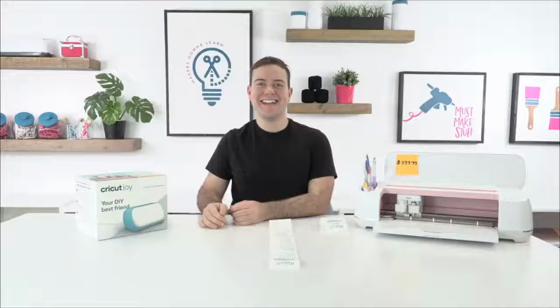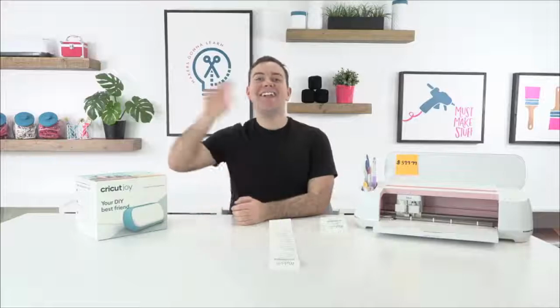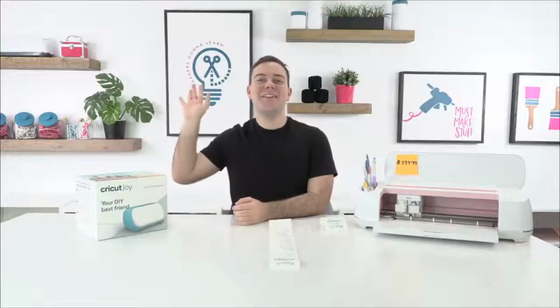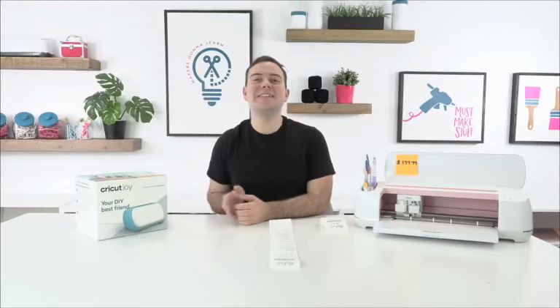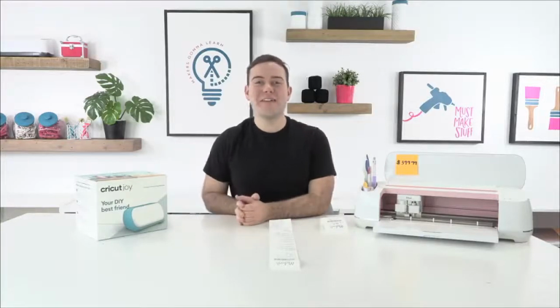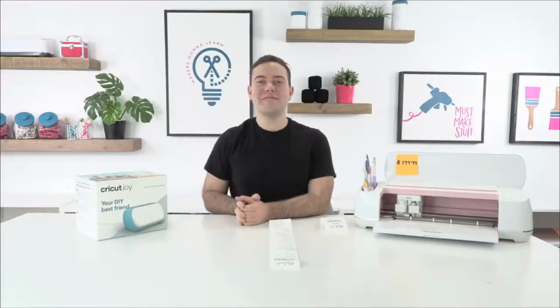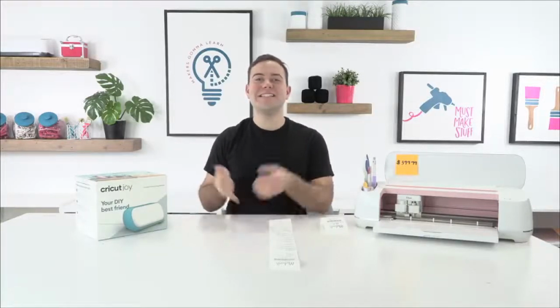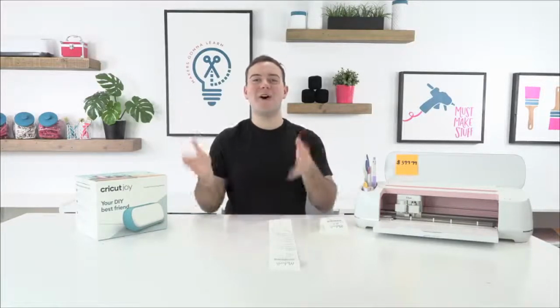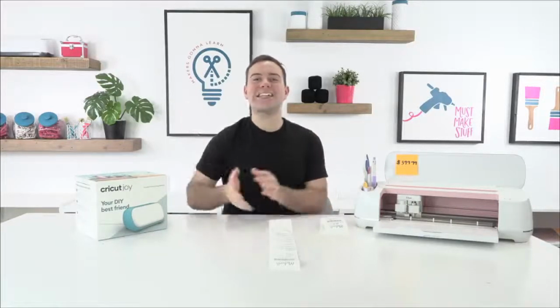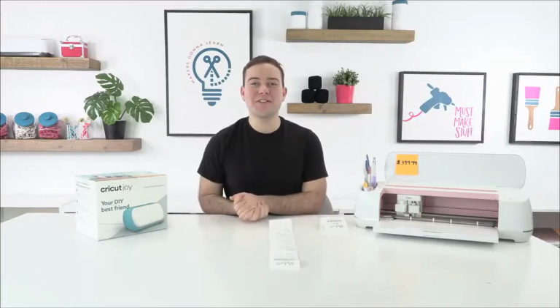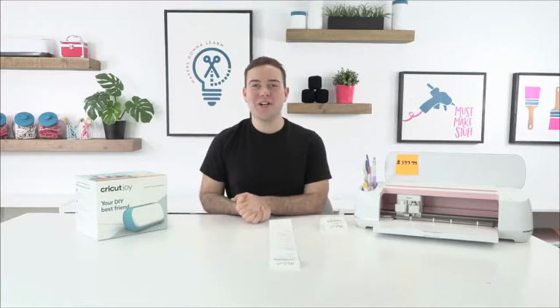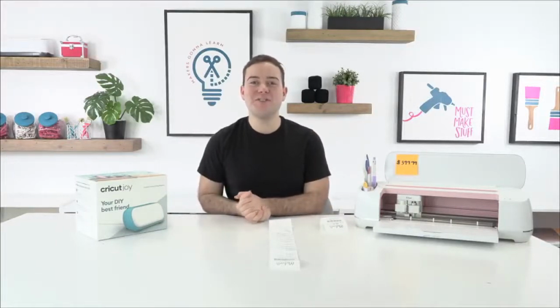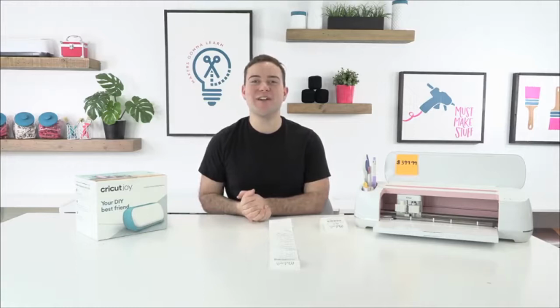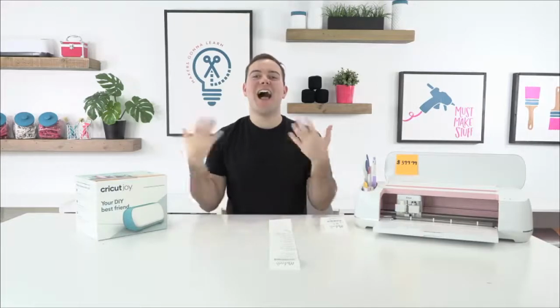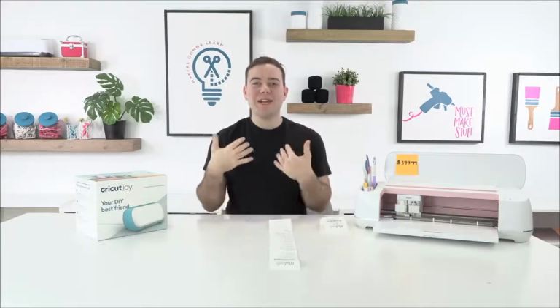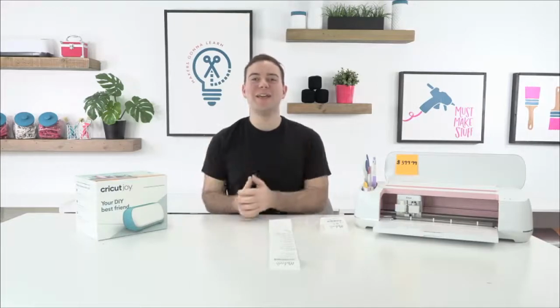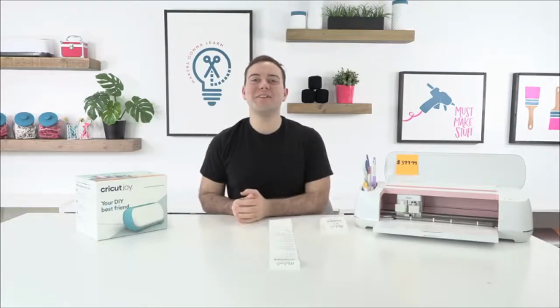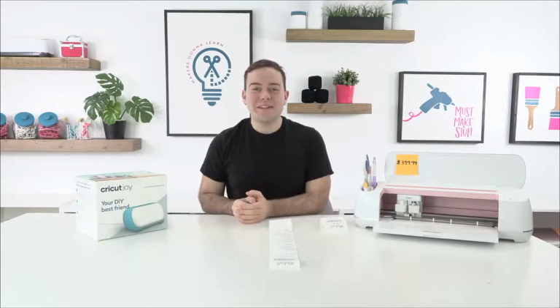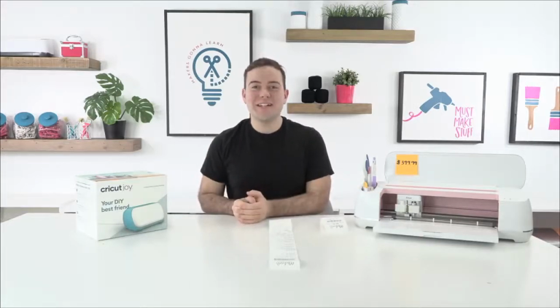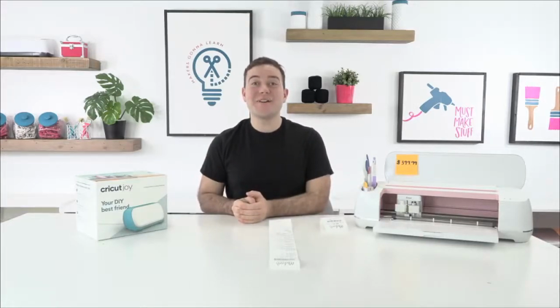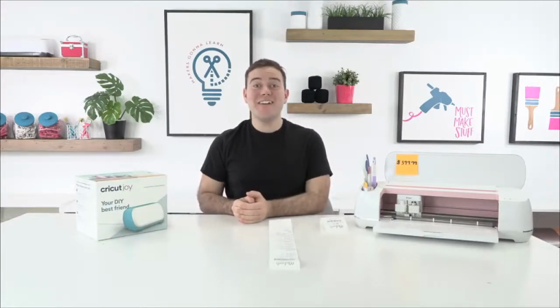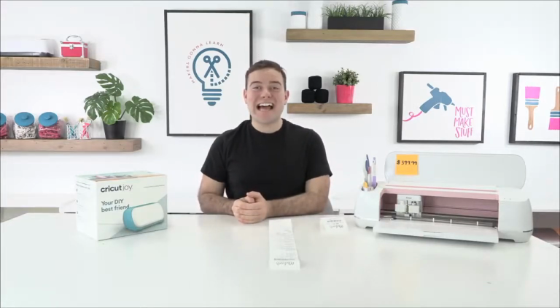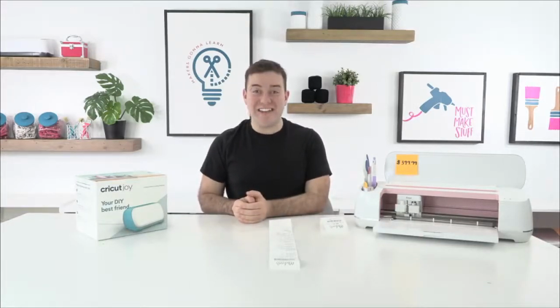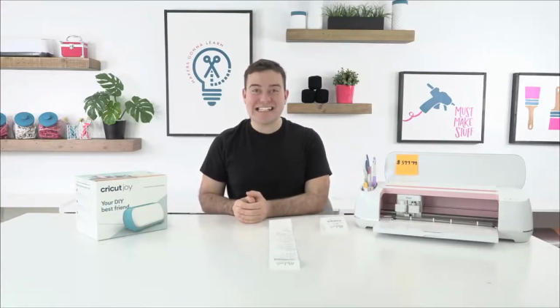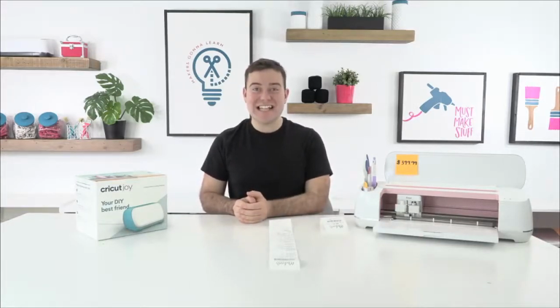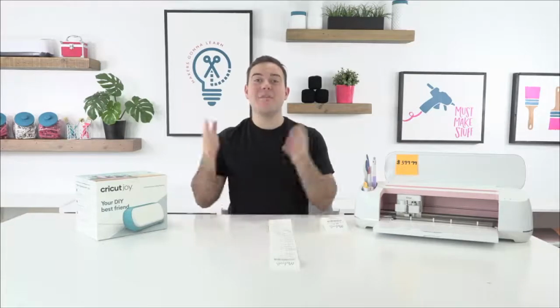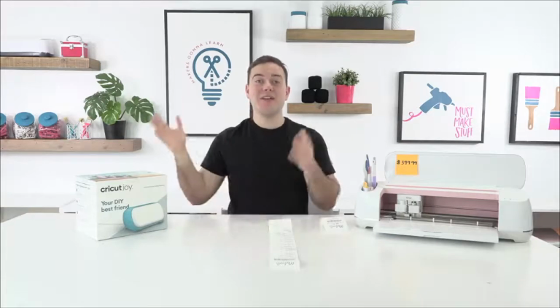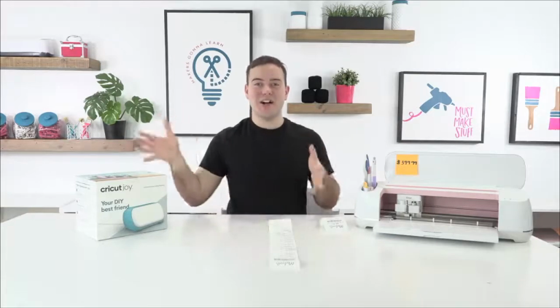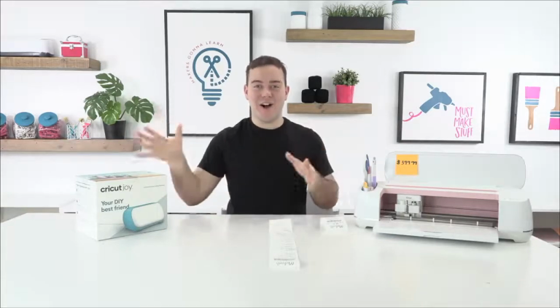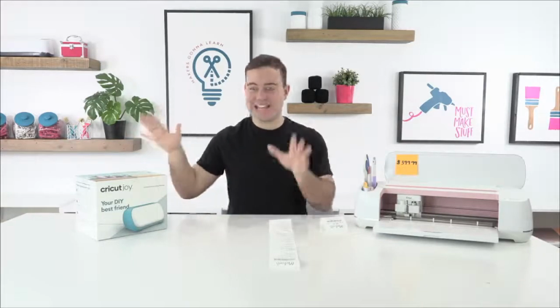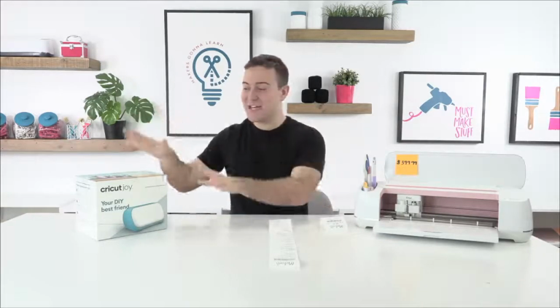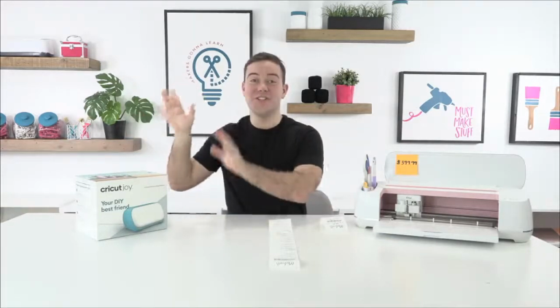Hello, hello my crafty friends! Welcome back to the Makers Gonna Learn YouTube channel. I'm Tanner Bell, the founder of Makers Gonna Learn, and we are so excited to have you guys here today because we are talking all things Cricut Joy.